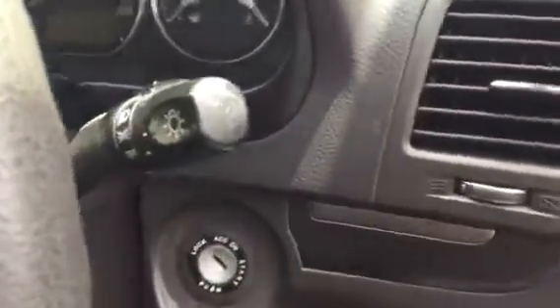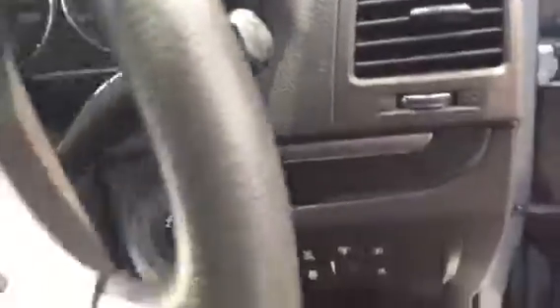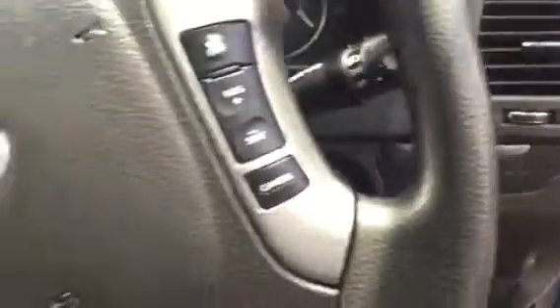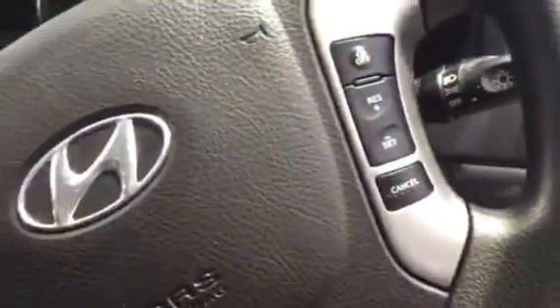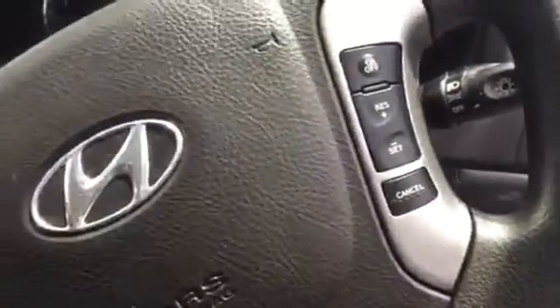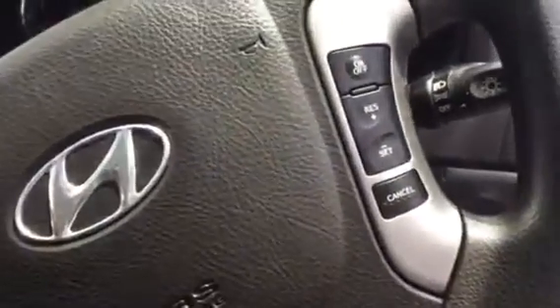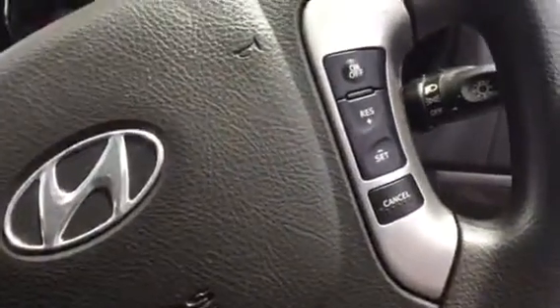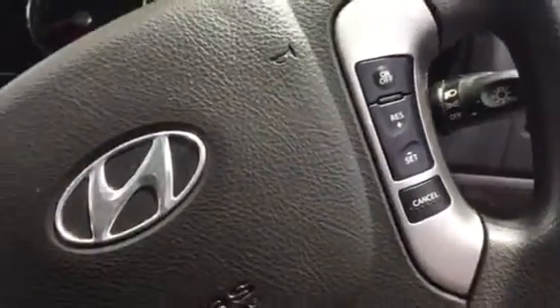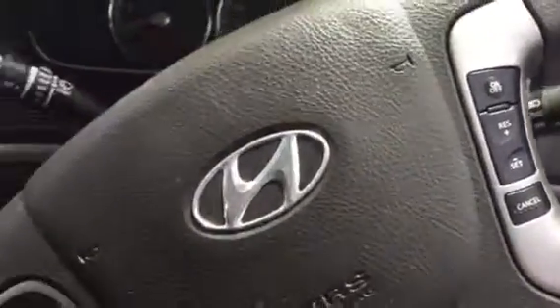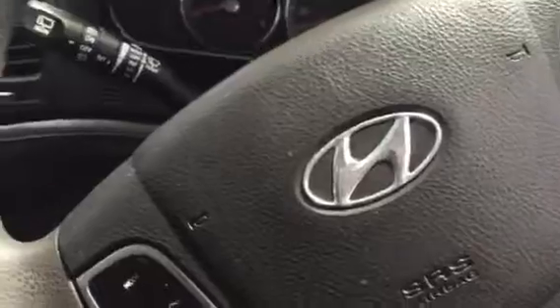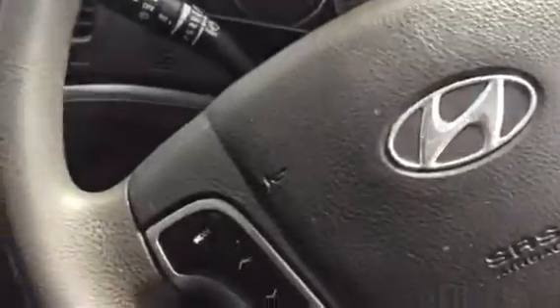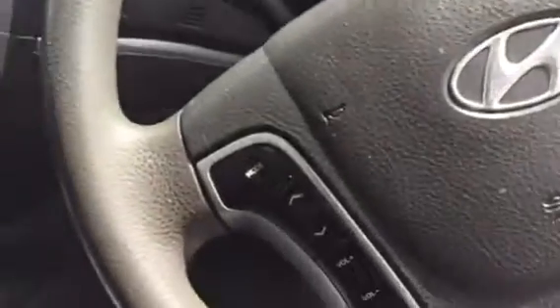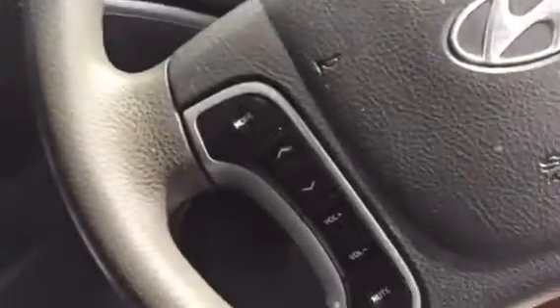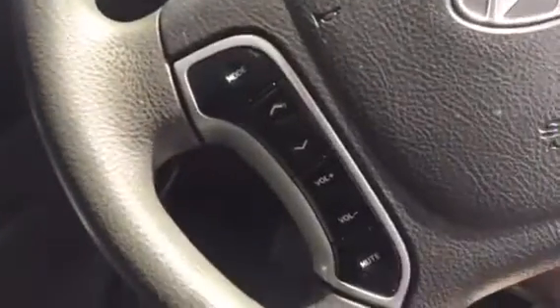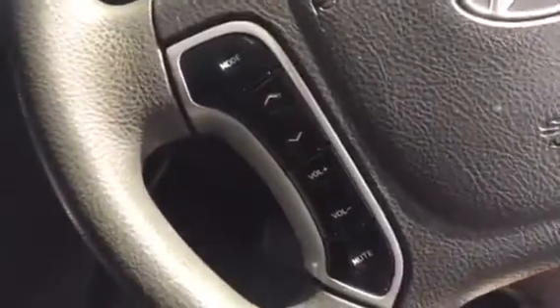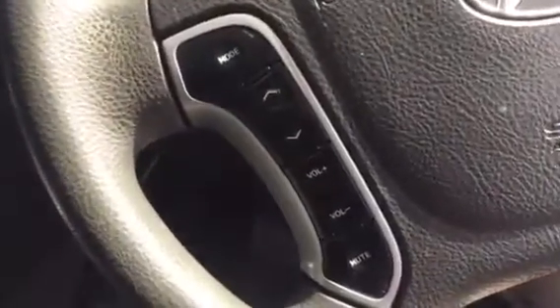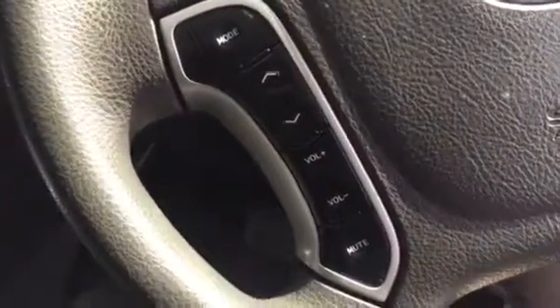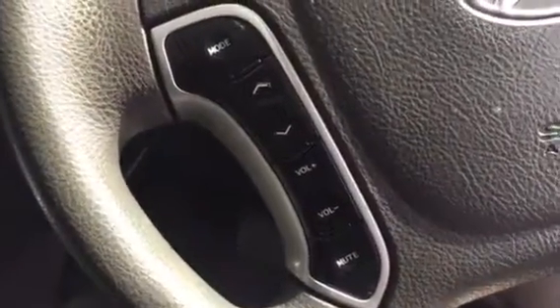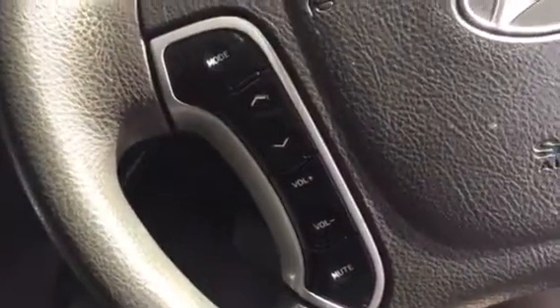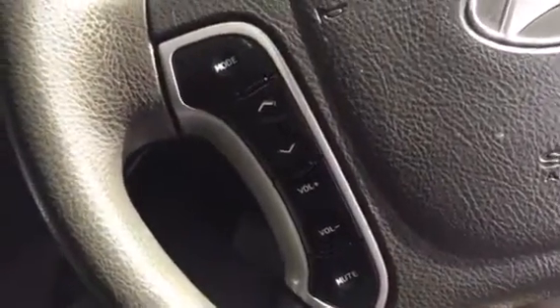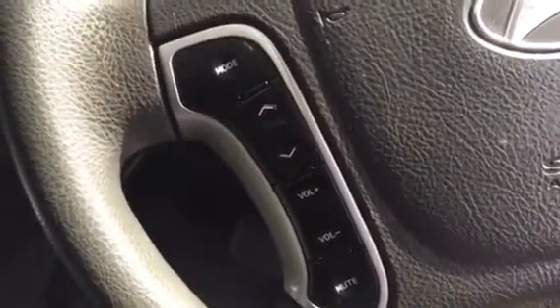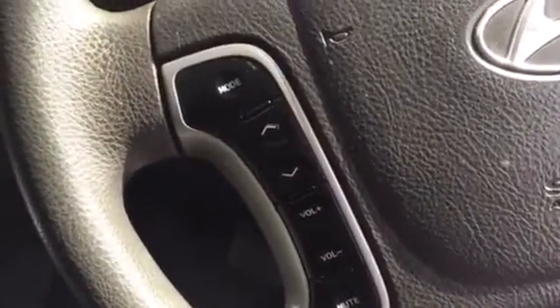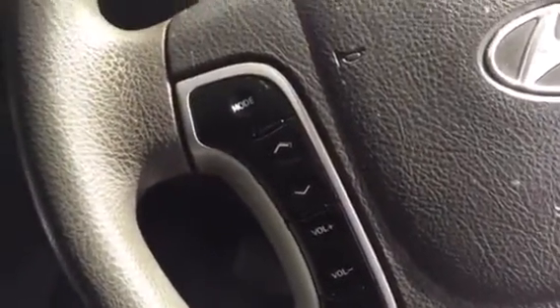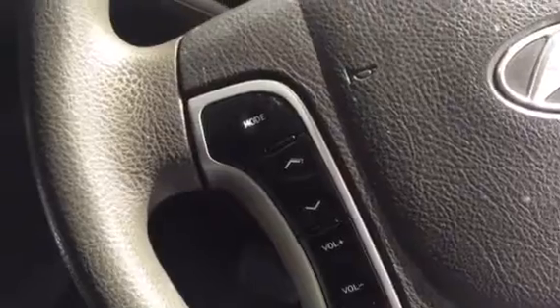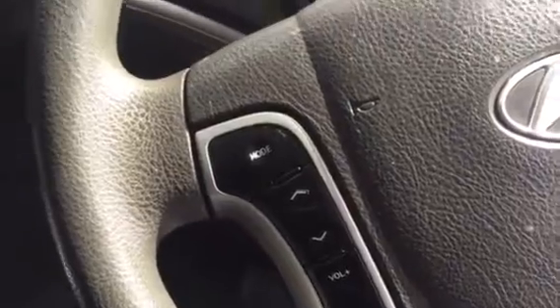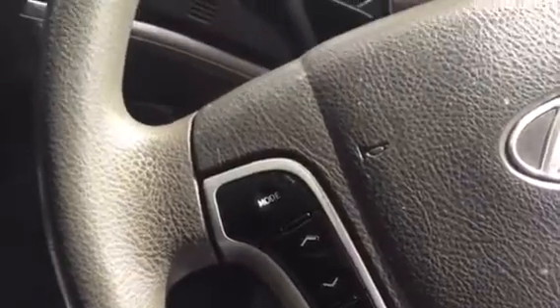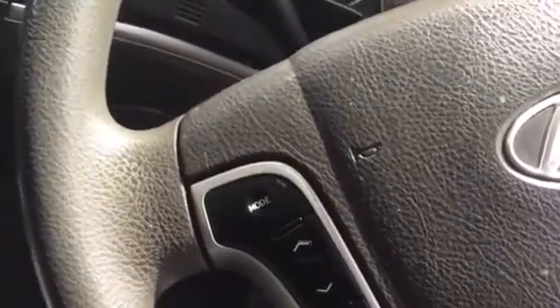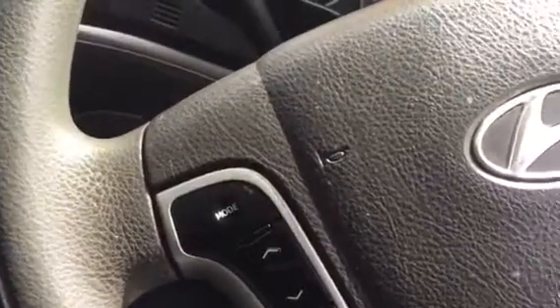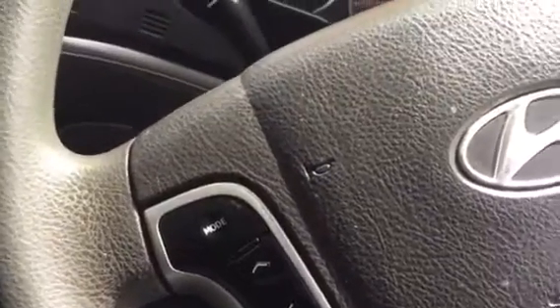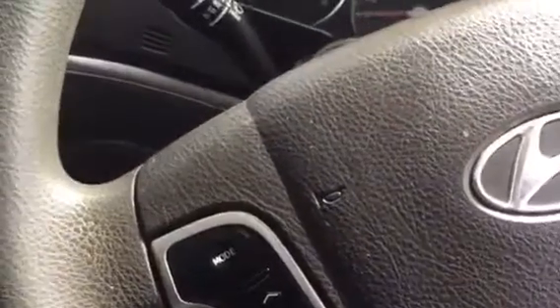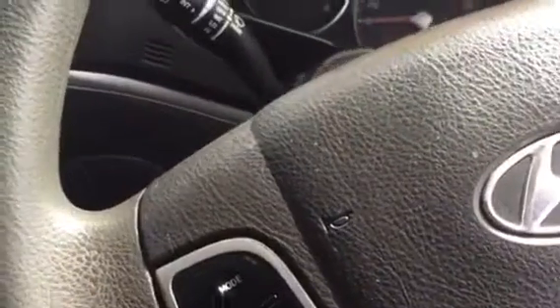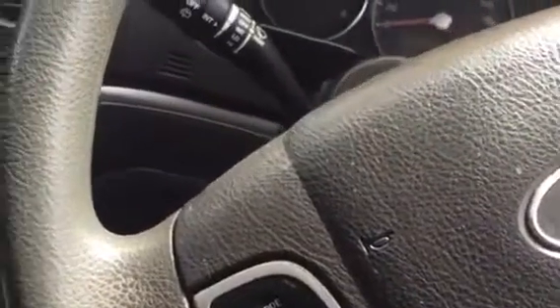On the right-hand side of the steering wheel you've got your cruise control. On the left-hand side you've got your controls for the stereo system — muting, volume up and down, channels, and mode which swaps between AM, FM, and CD.